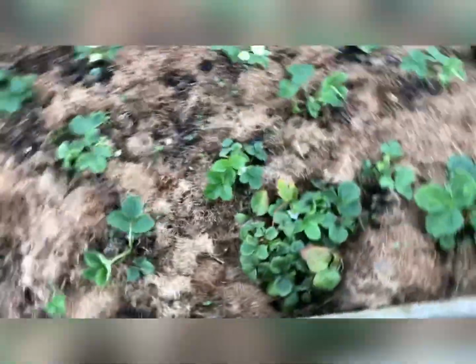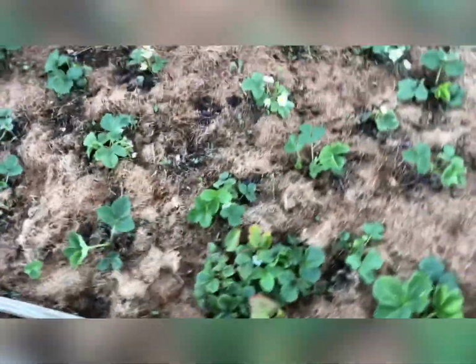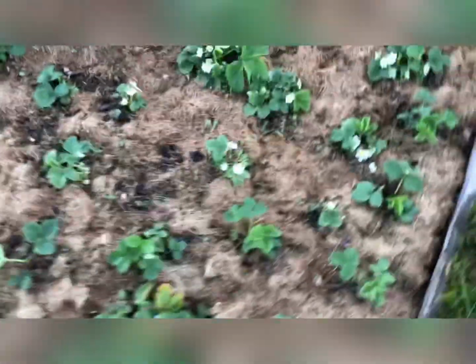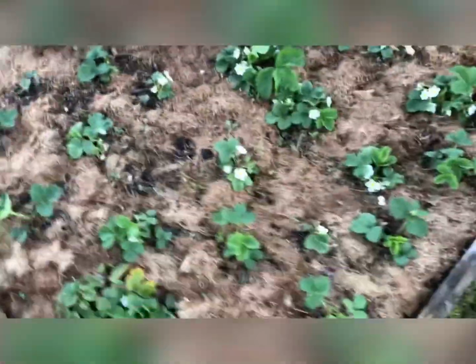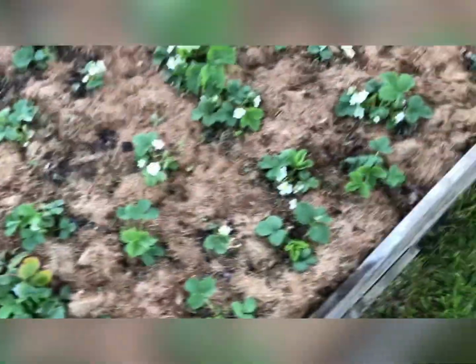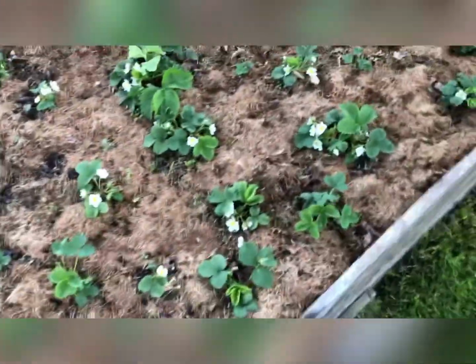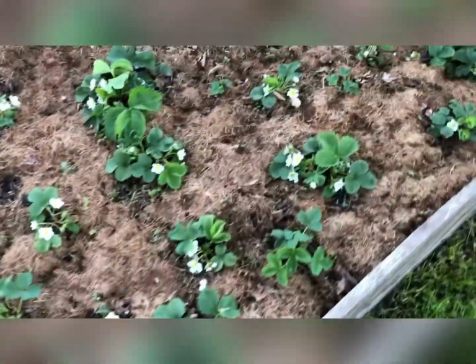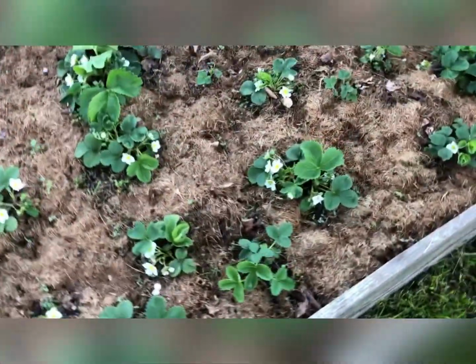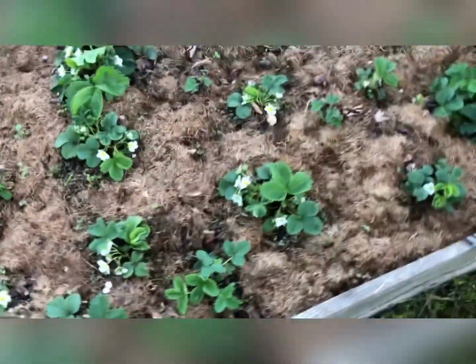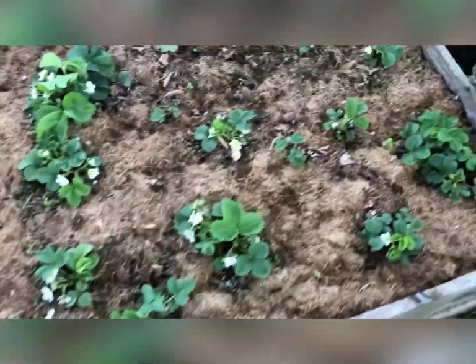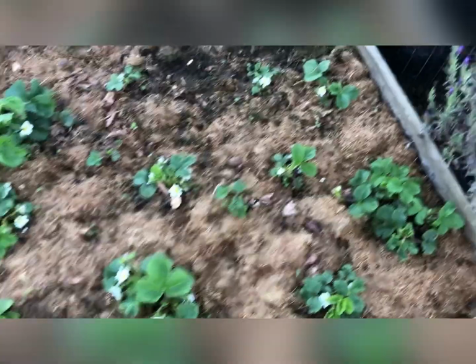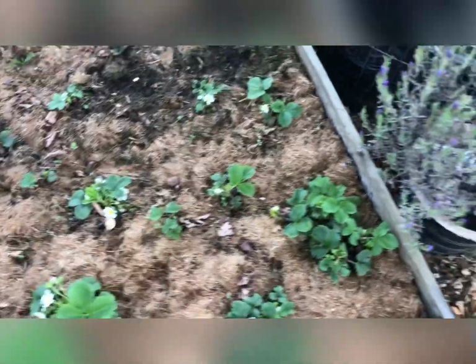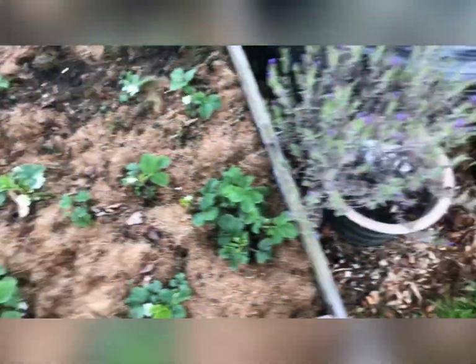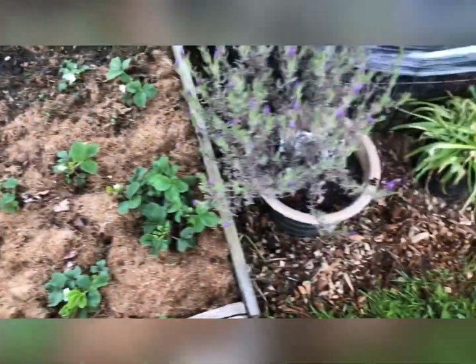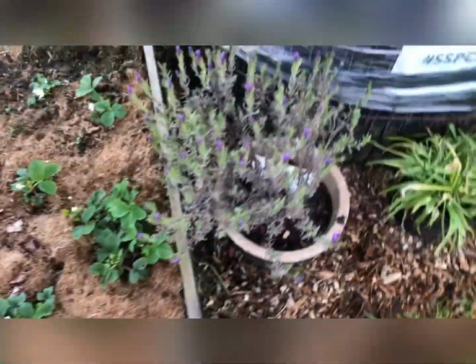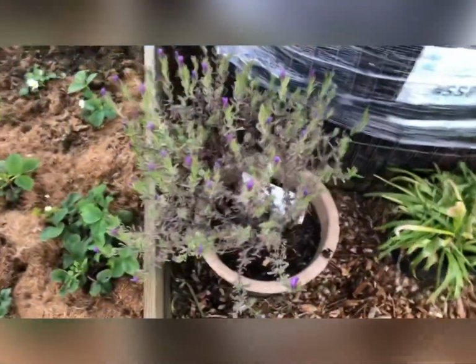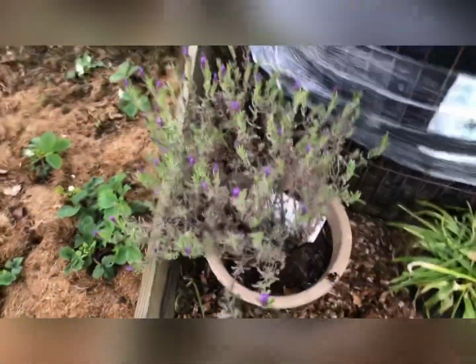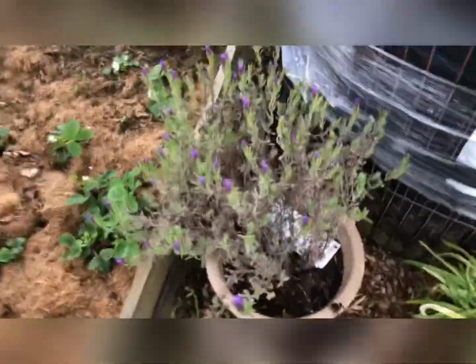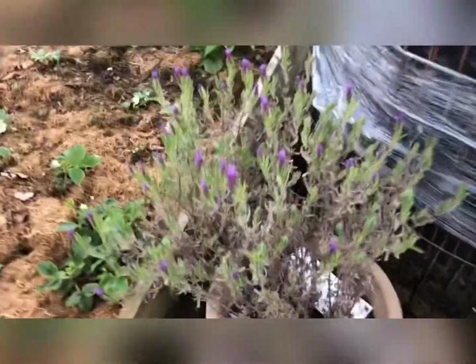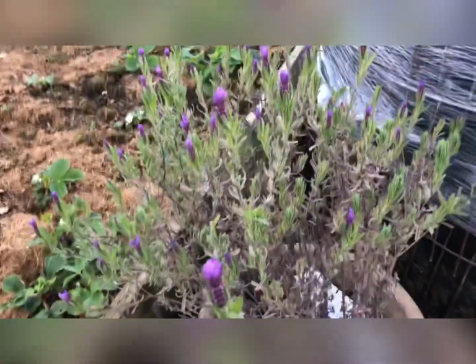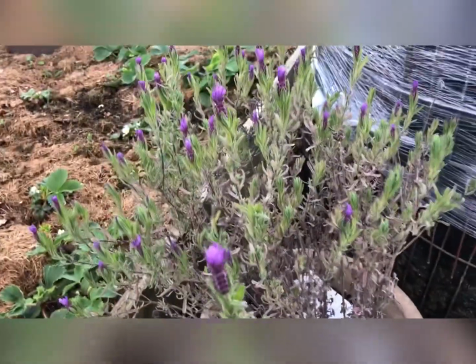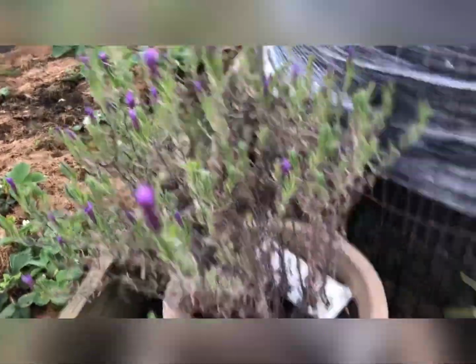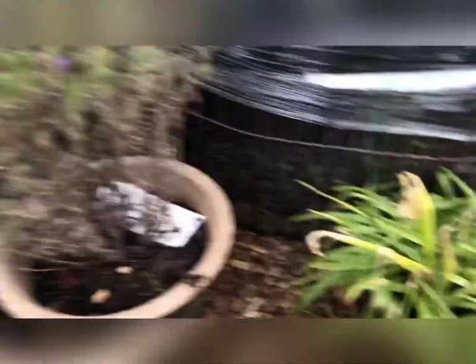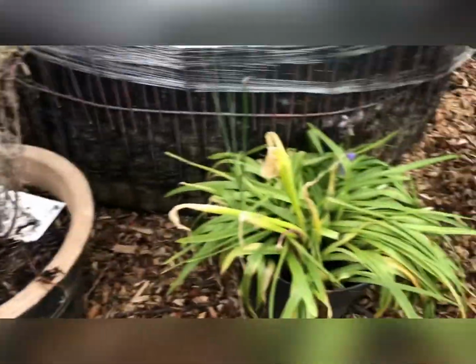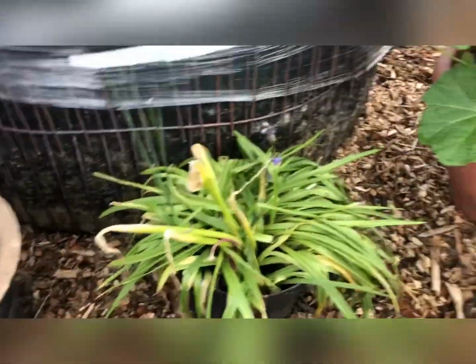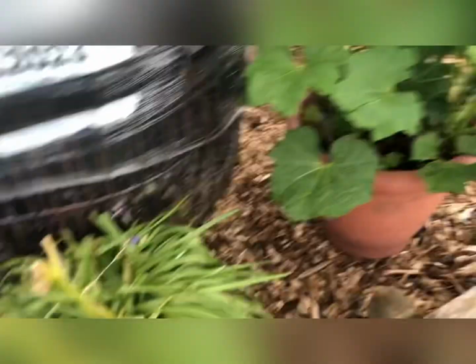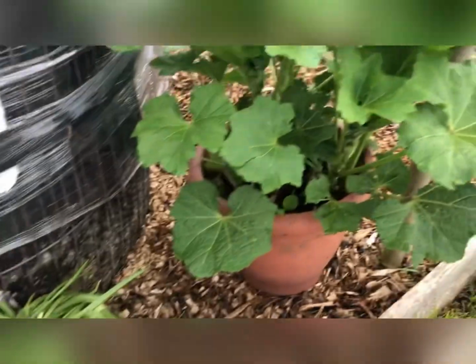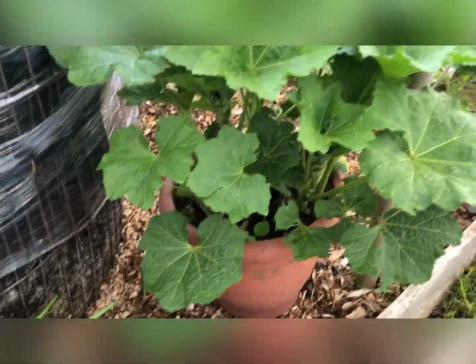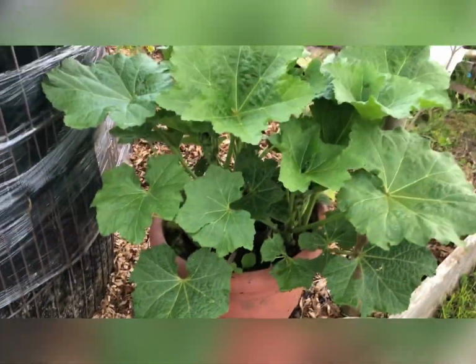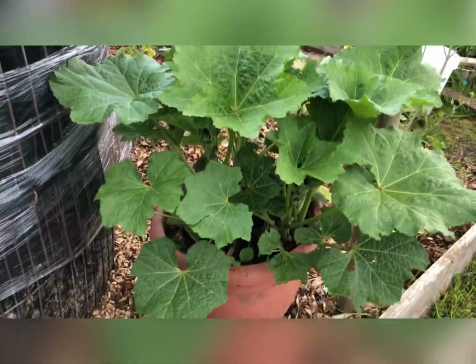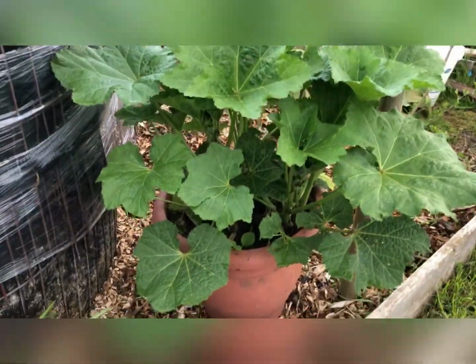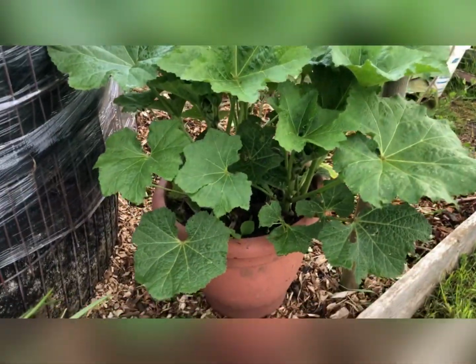Getting quite a few flowers on the strawberries now, all looking really good. There's a little lavender there and this hollyhock's doing really well.